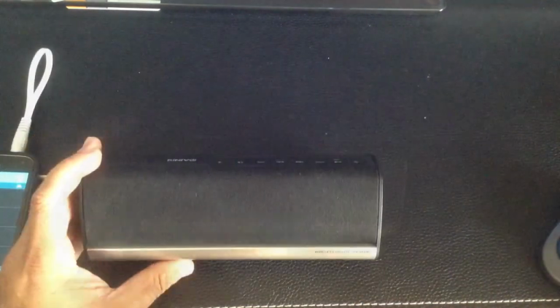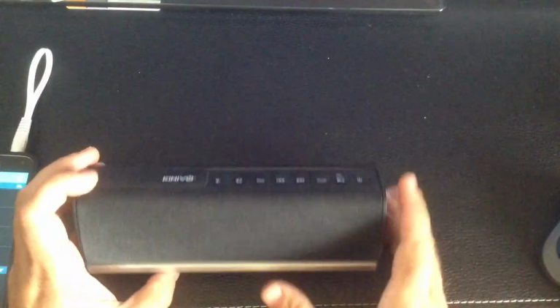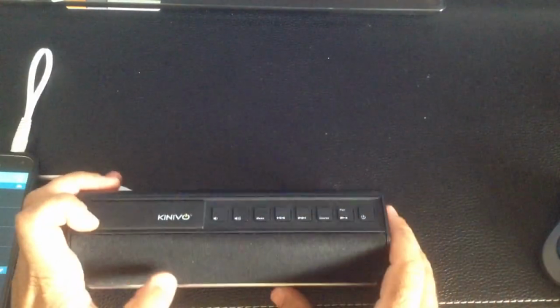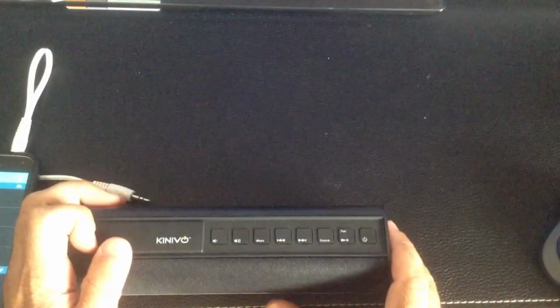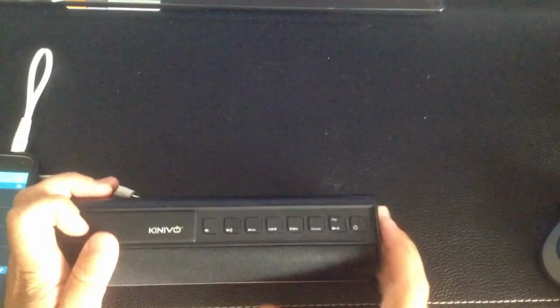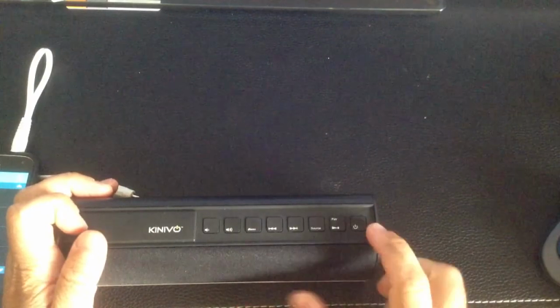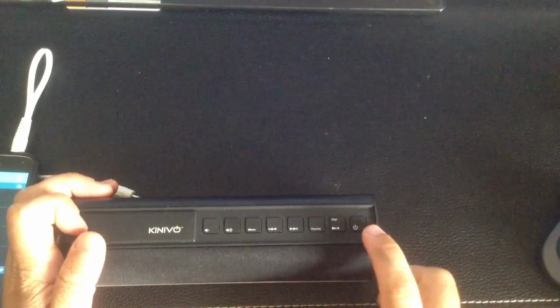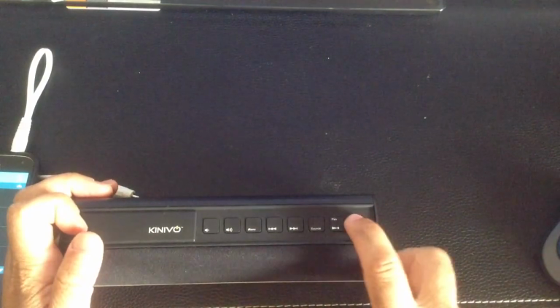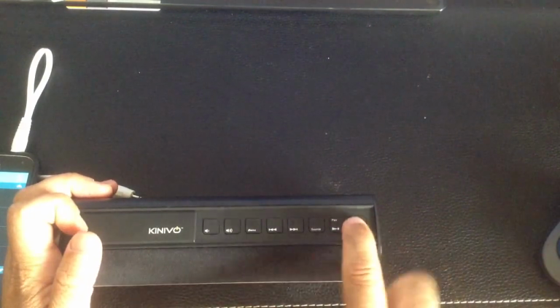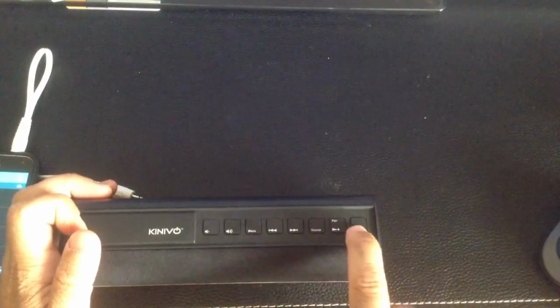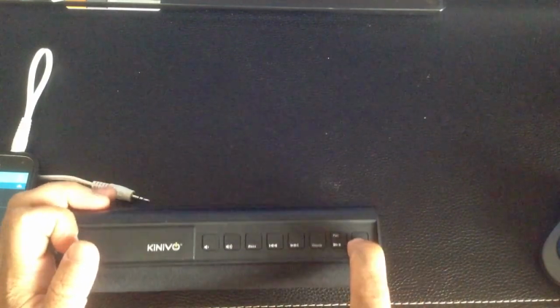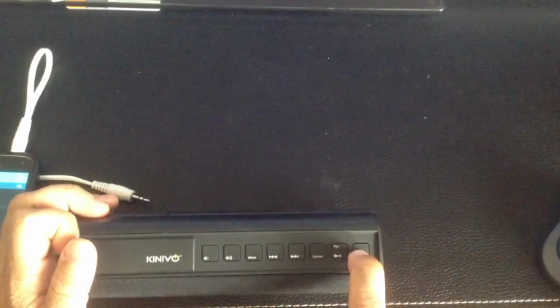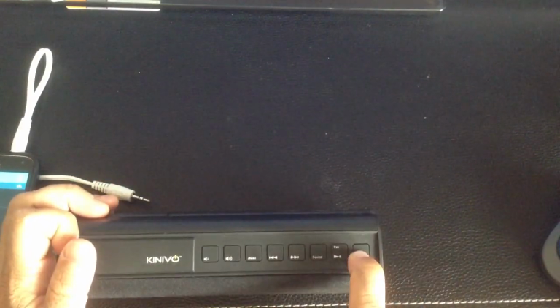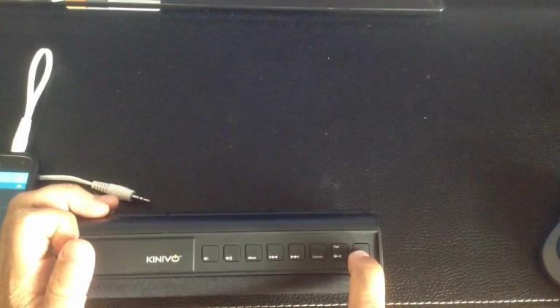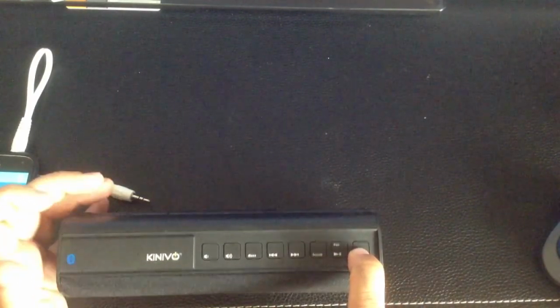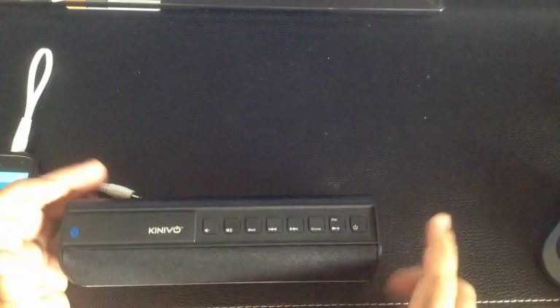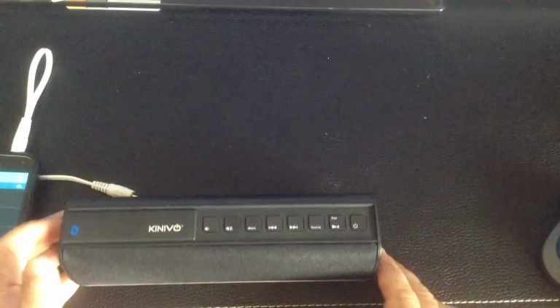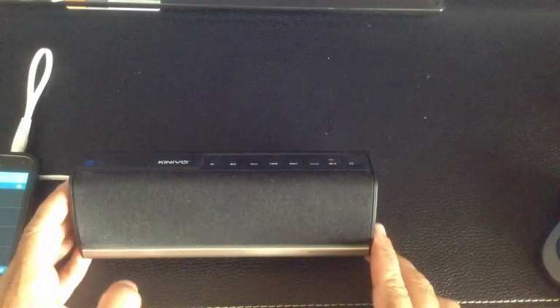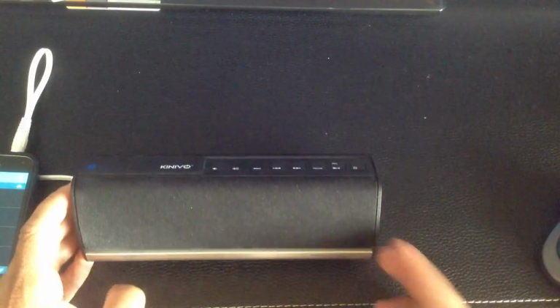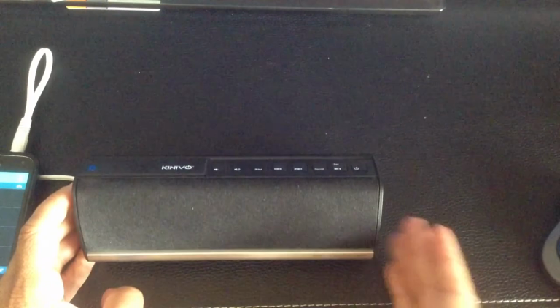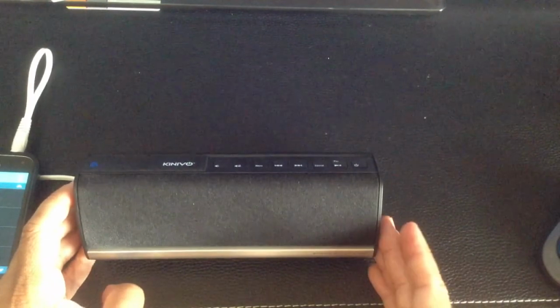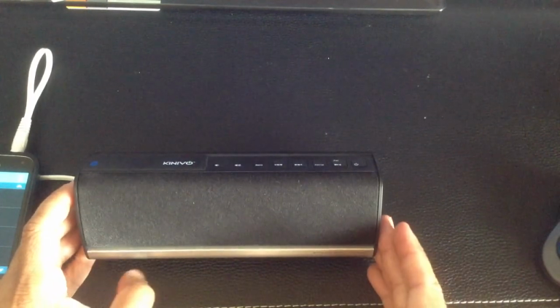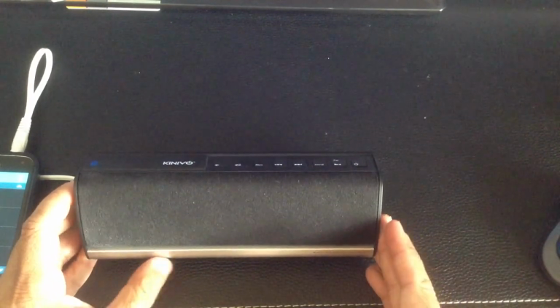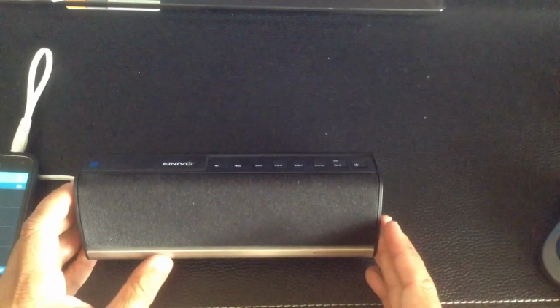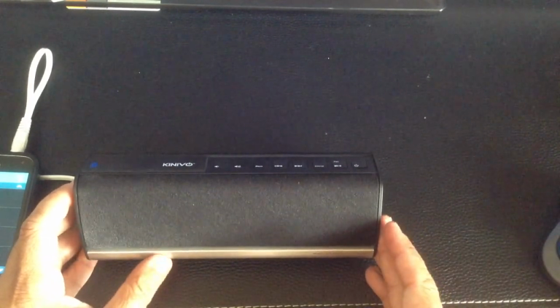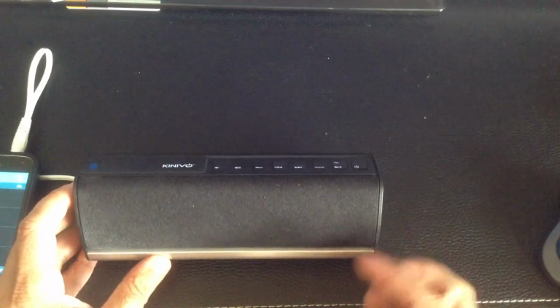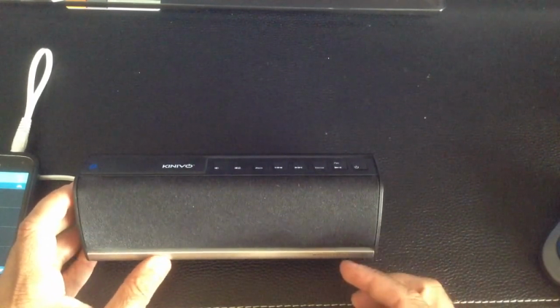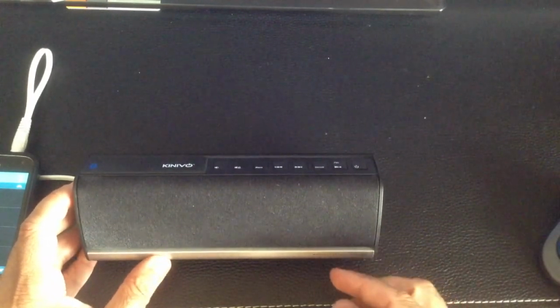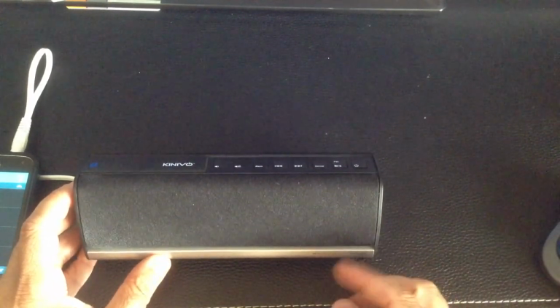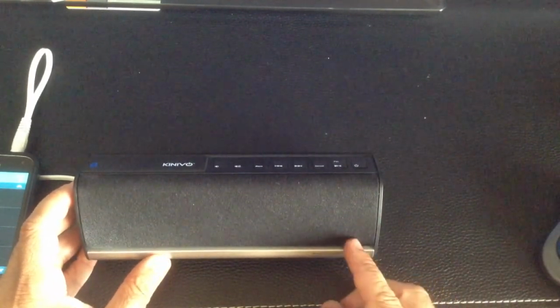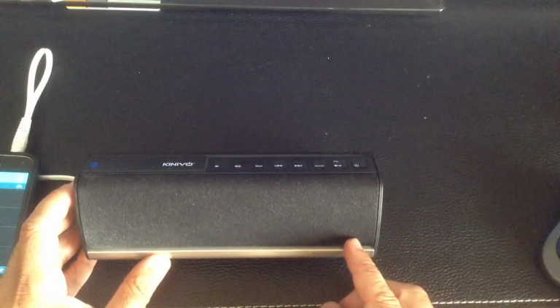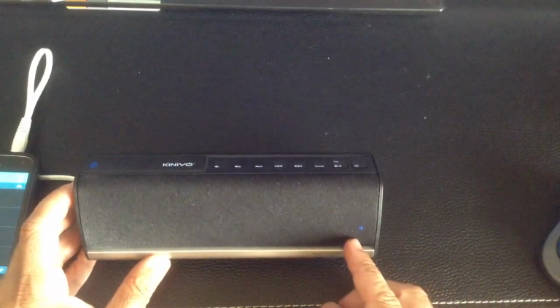The first thing we're going to do is turn on the speaker. I'll press and hold the power button until the light turns on. We then heard an audio notification or beep letting us know the speaker is on.